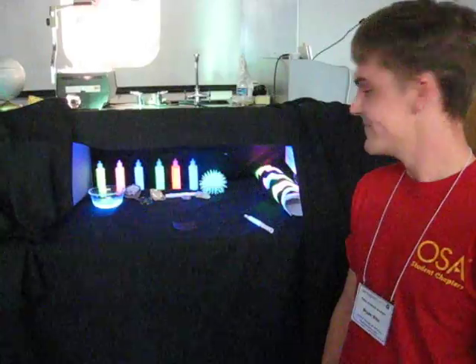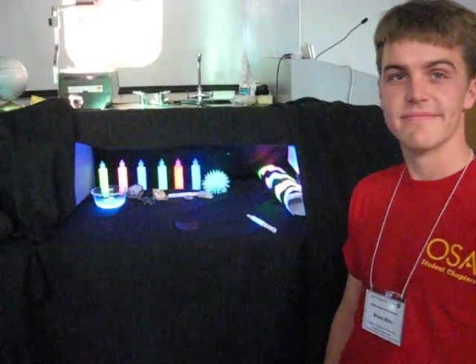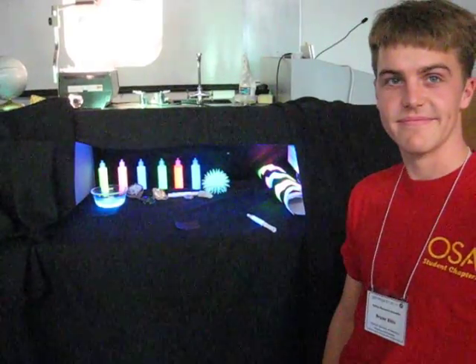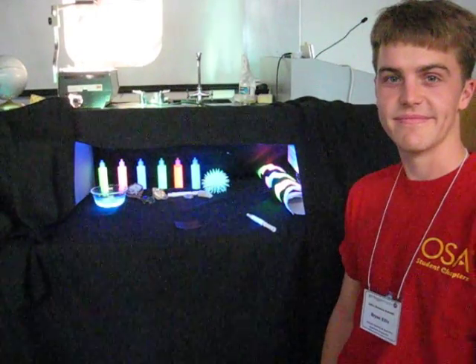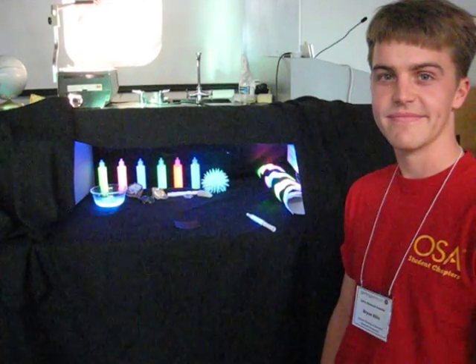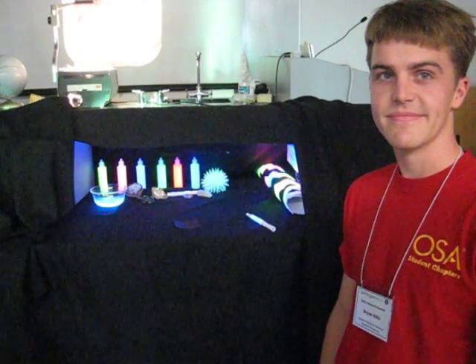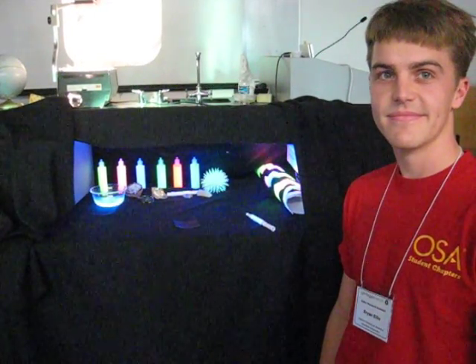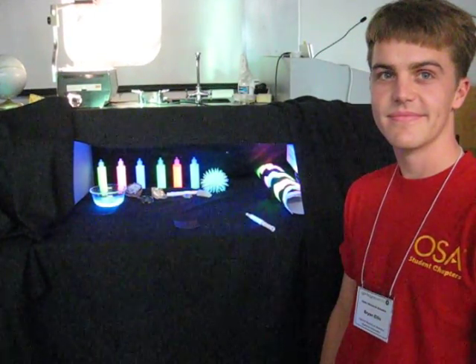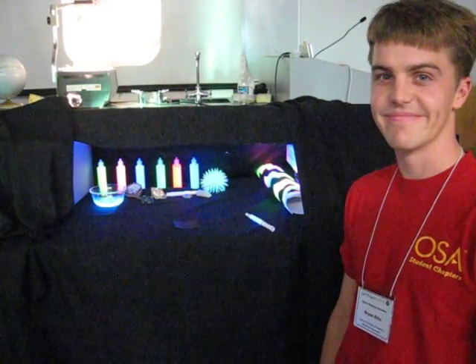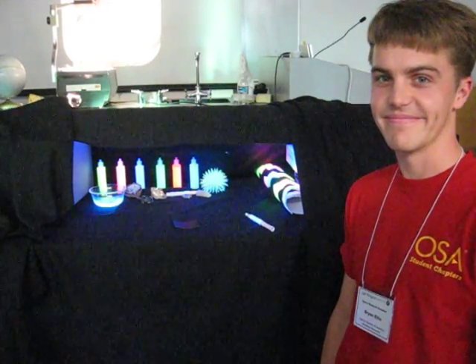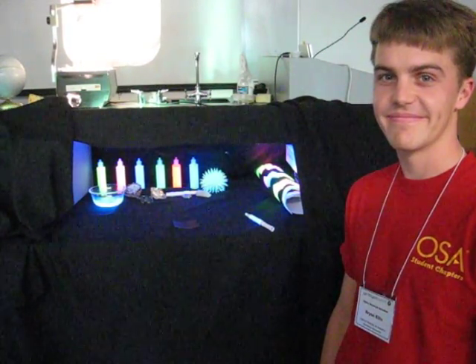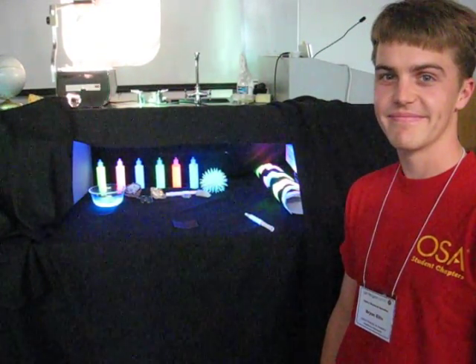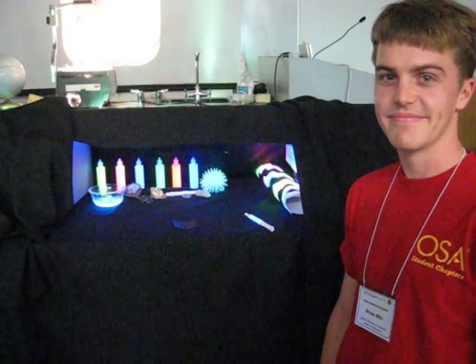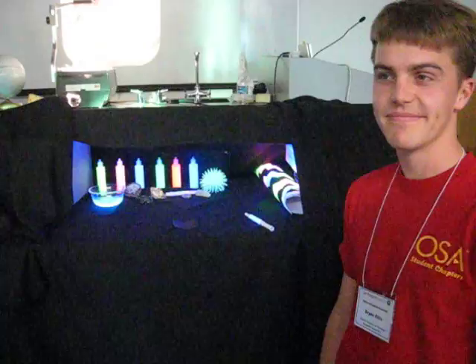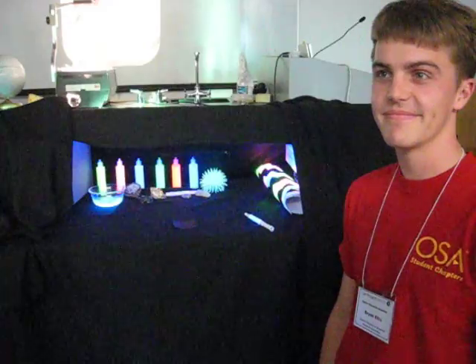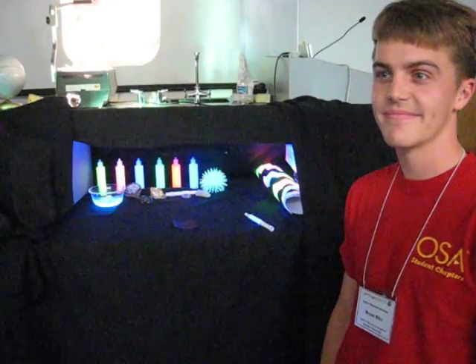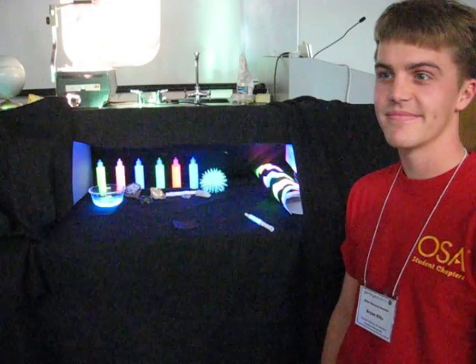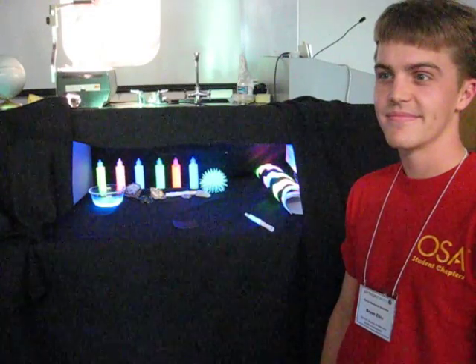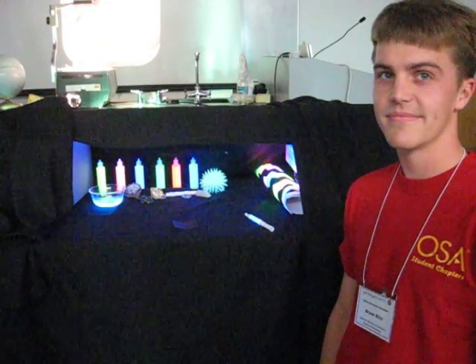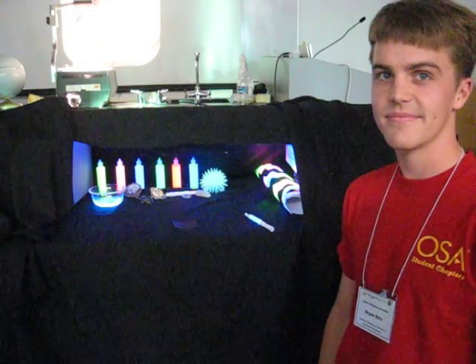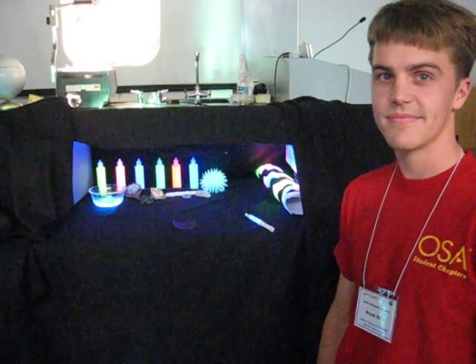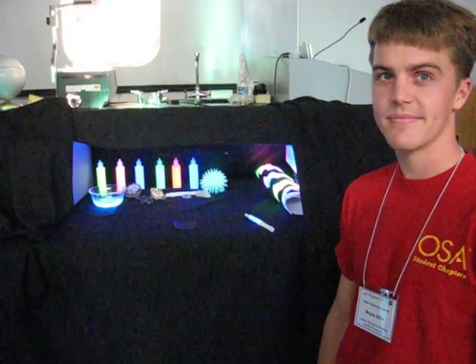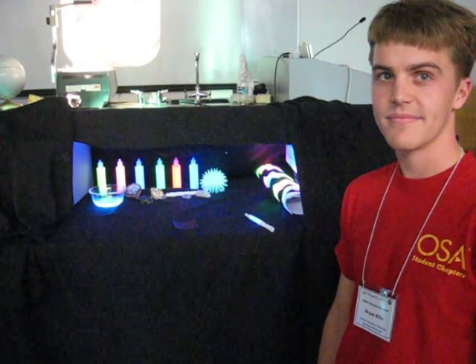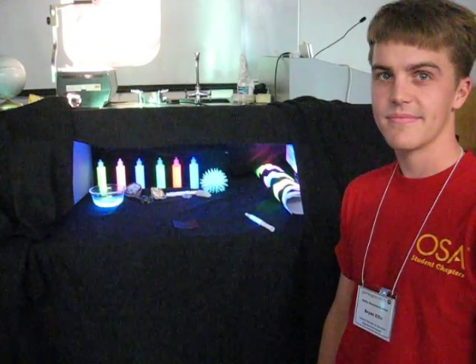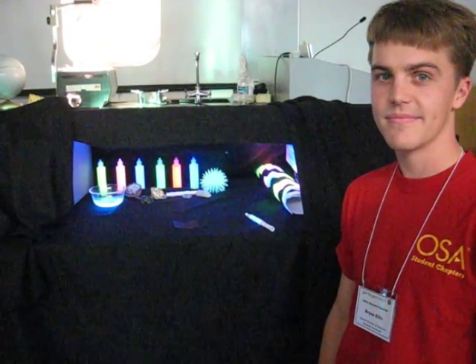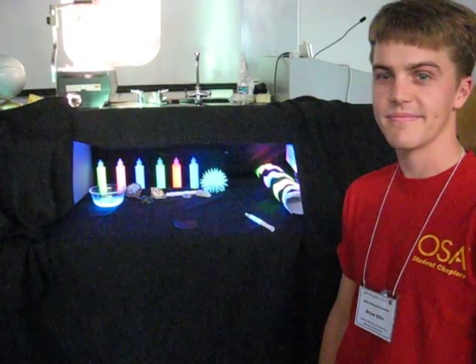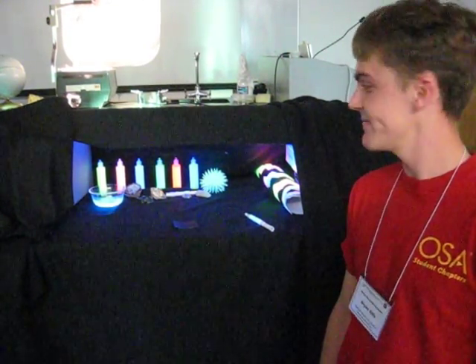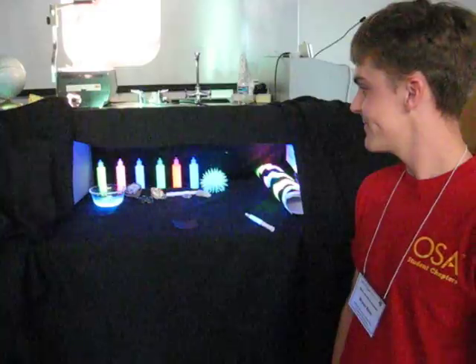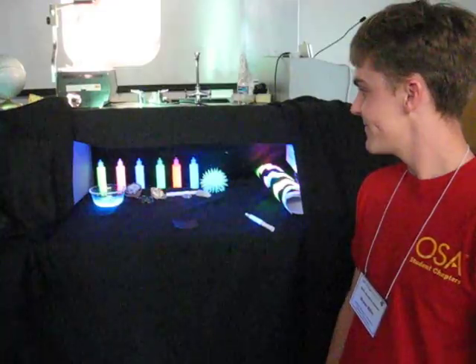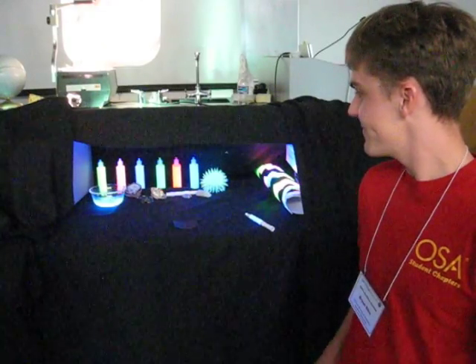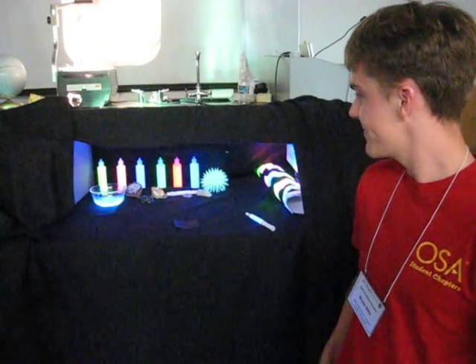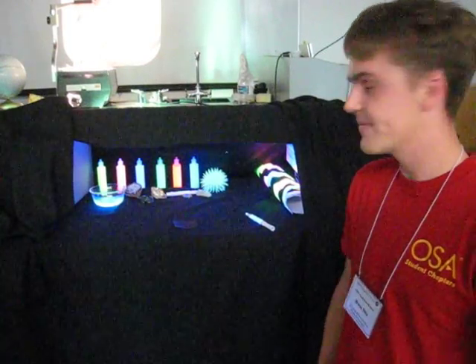Here's Brian from the Stanford University OSA SPIE student chapter. We're at the Chabot Space and Science Center for the Girl Scouts Girls Go Tech event, and he's going to demonstrate fluorescence for us.